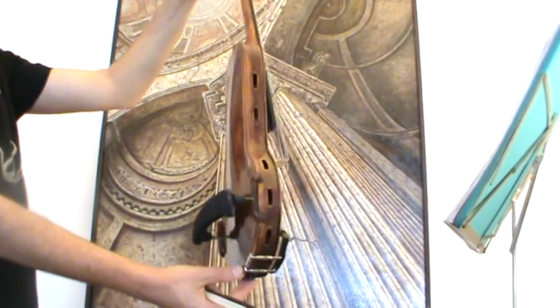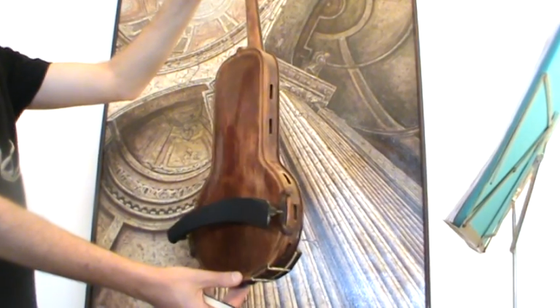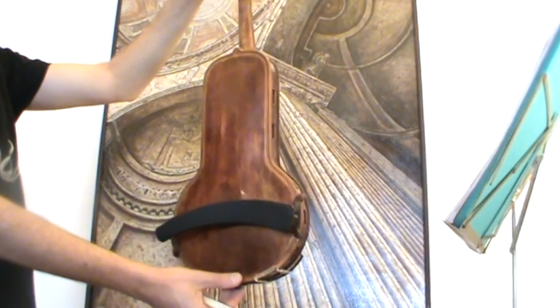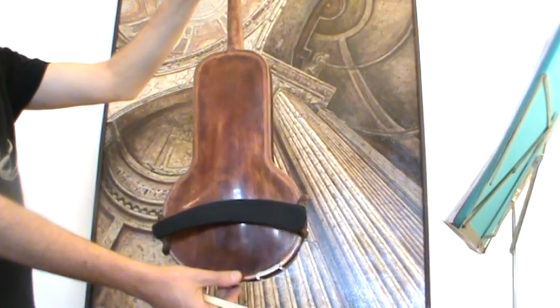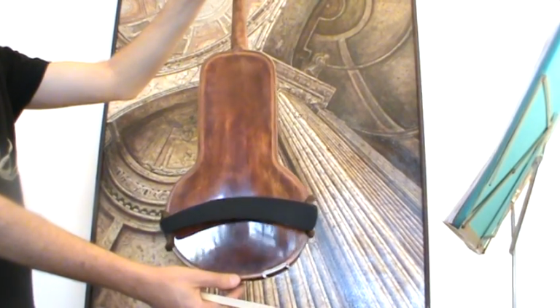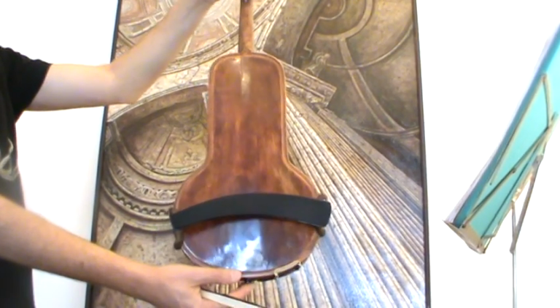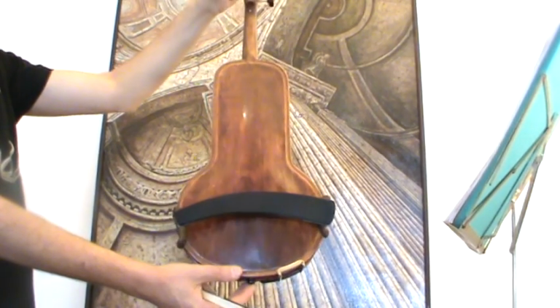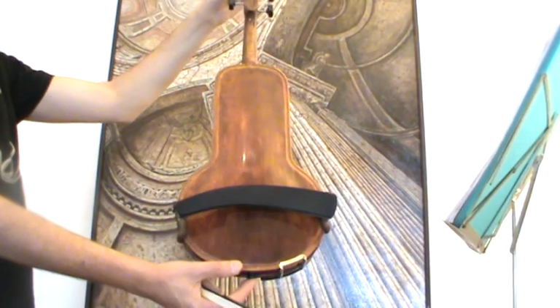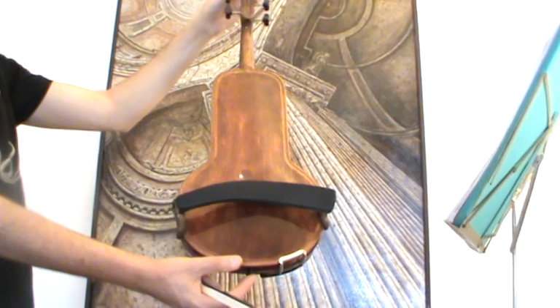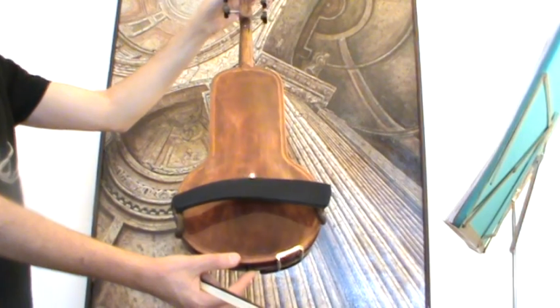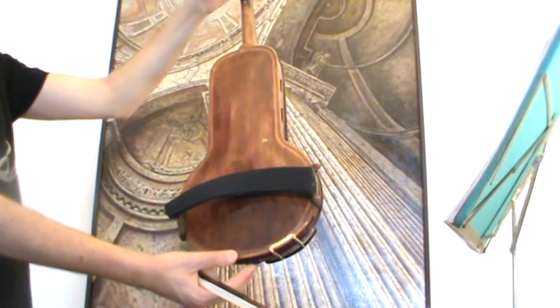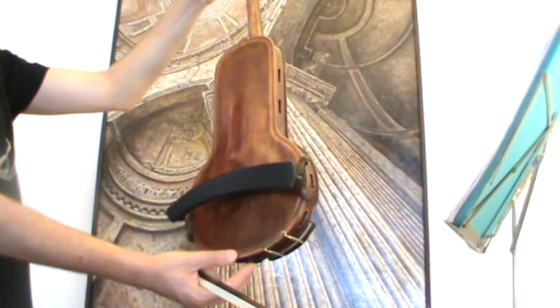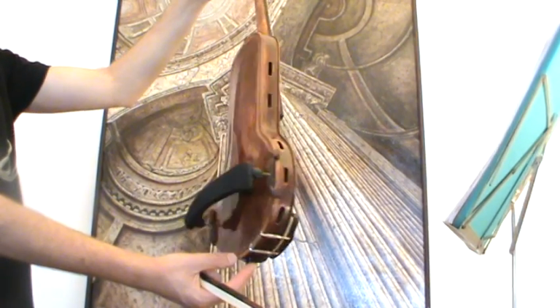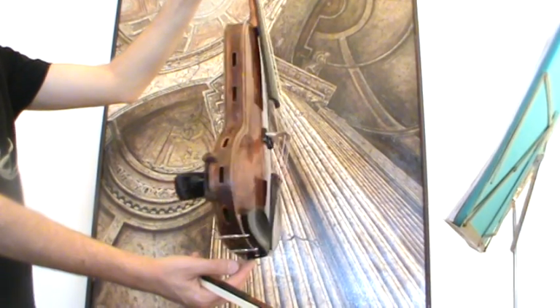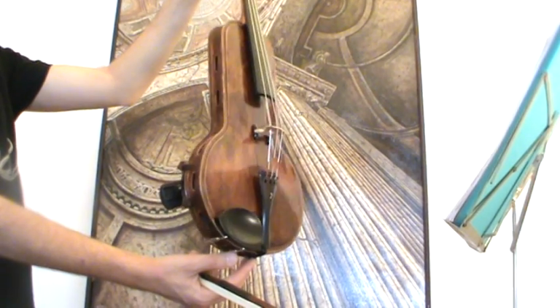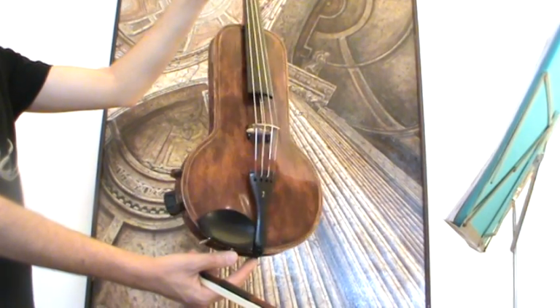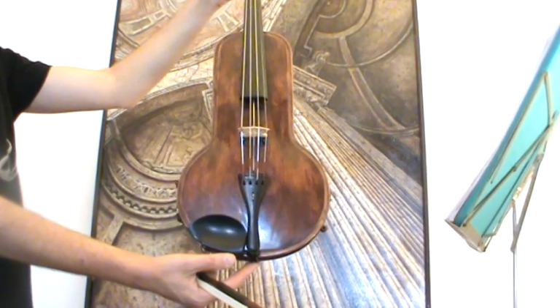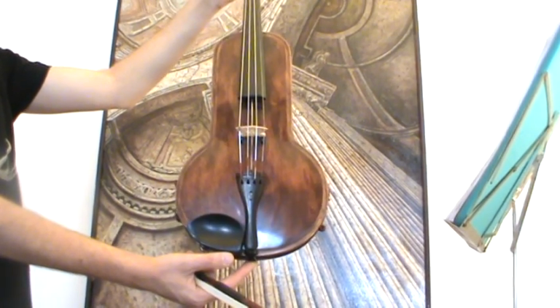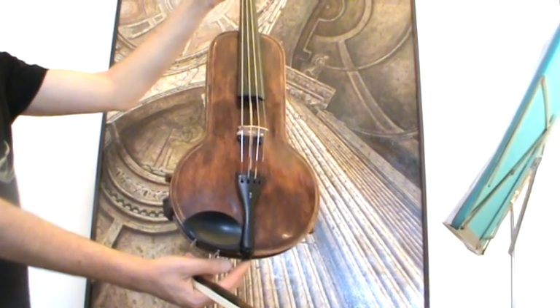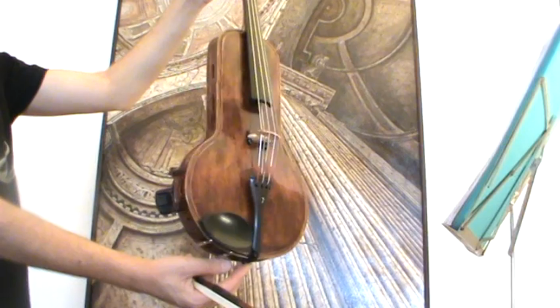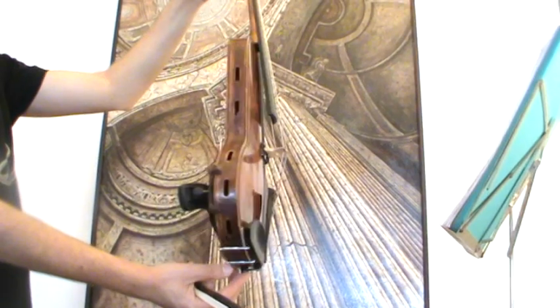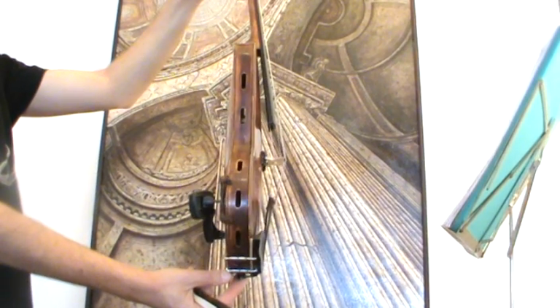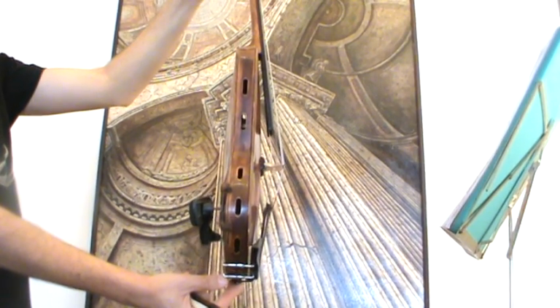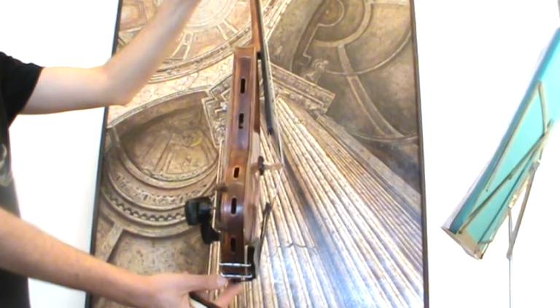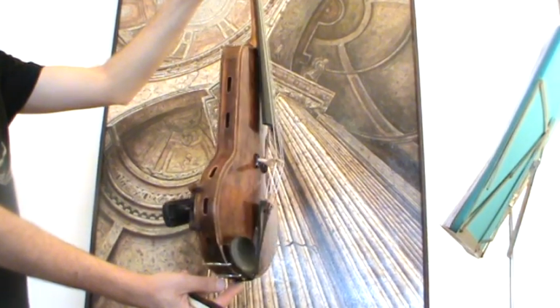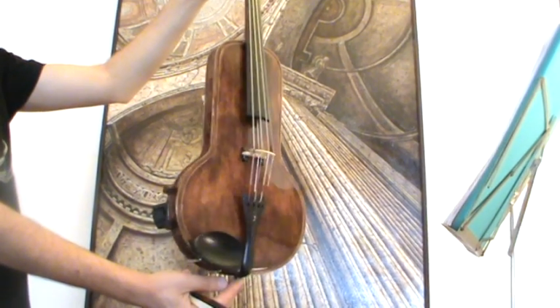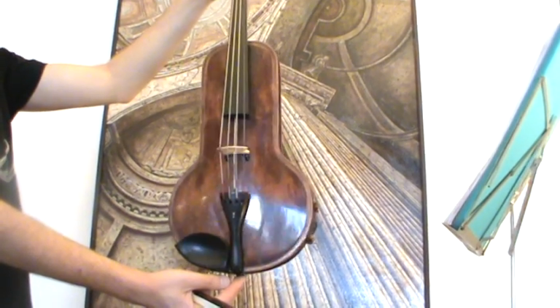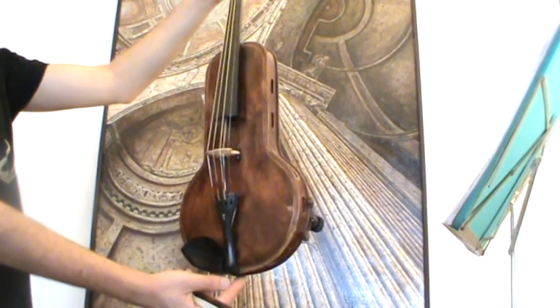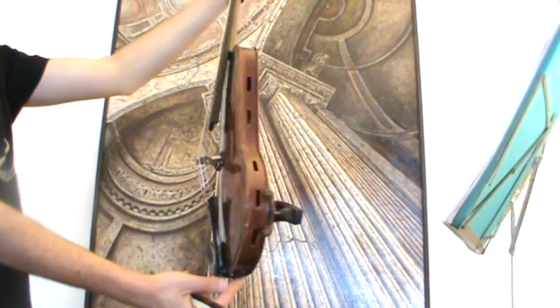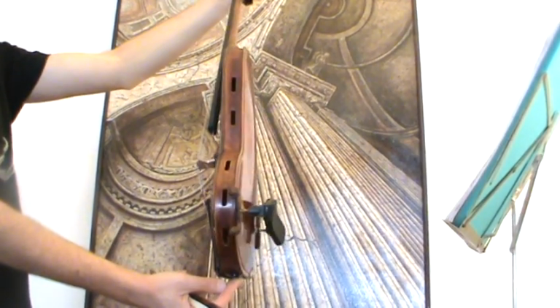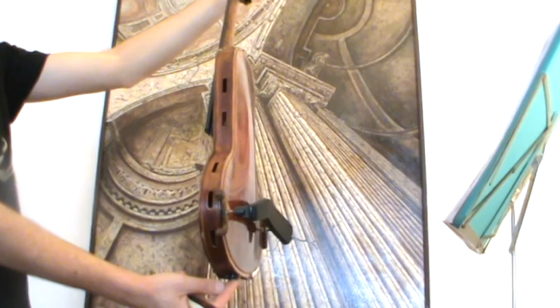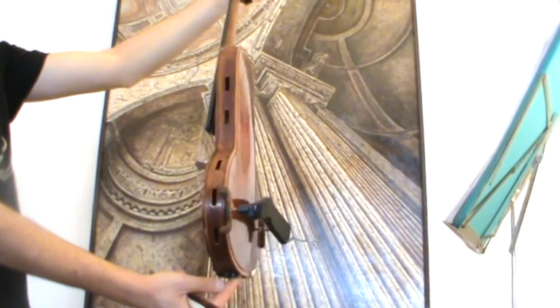The back is a one piece maple back, as well as the front, which is also one piece maple. The sound holes, each of them five on the side.